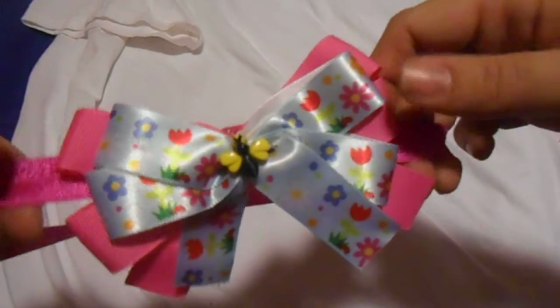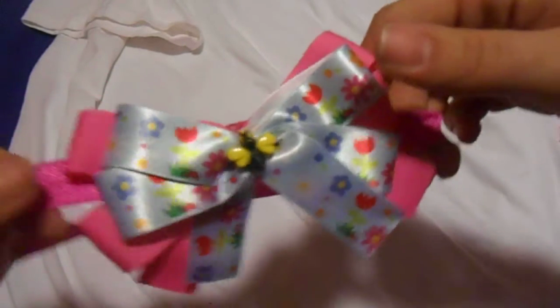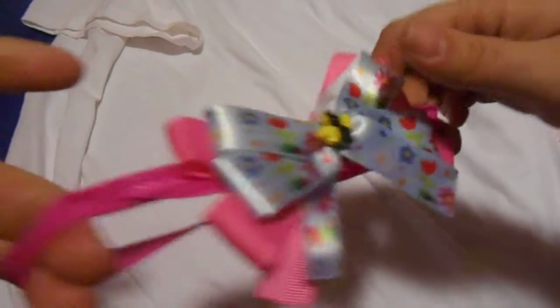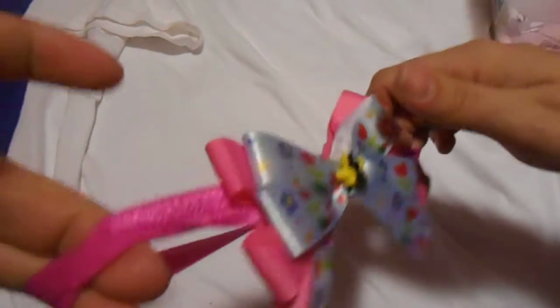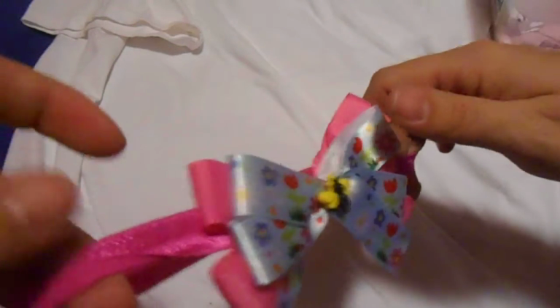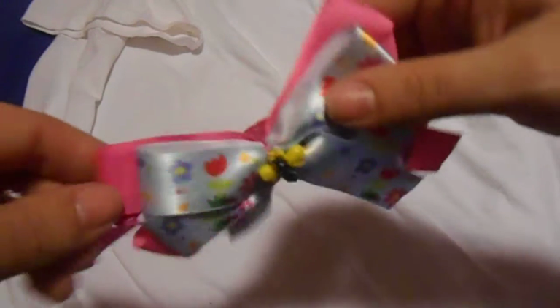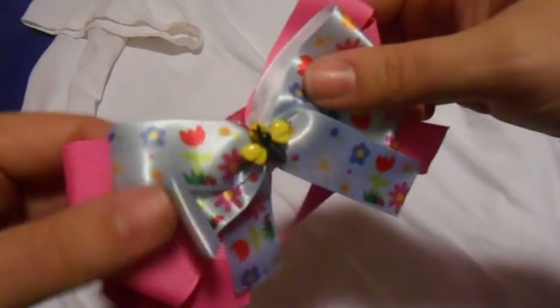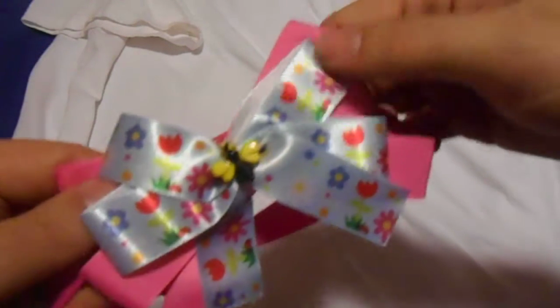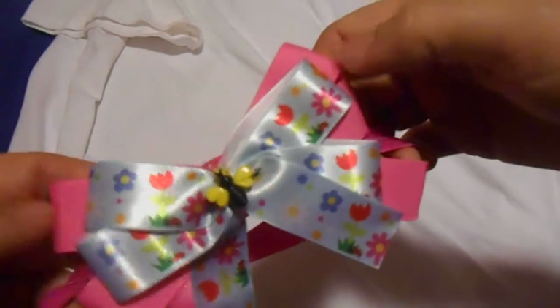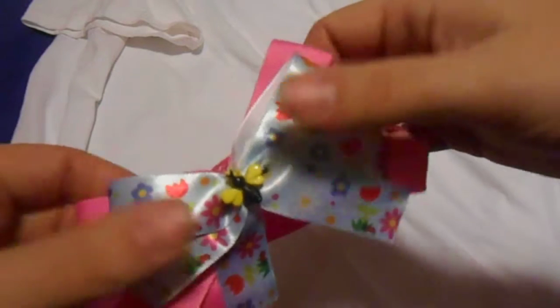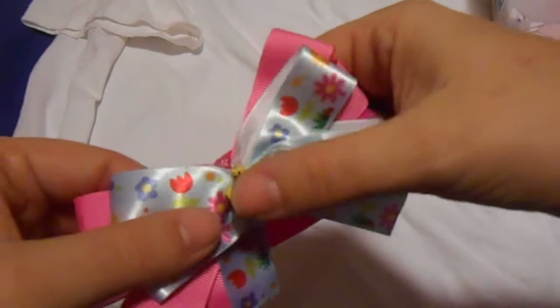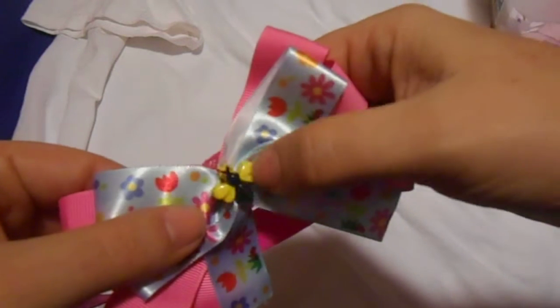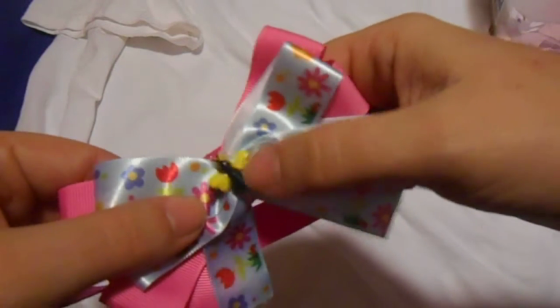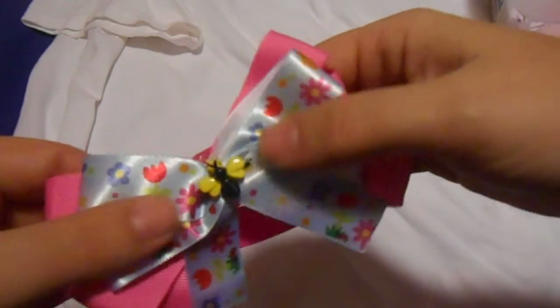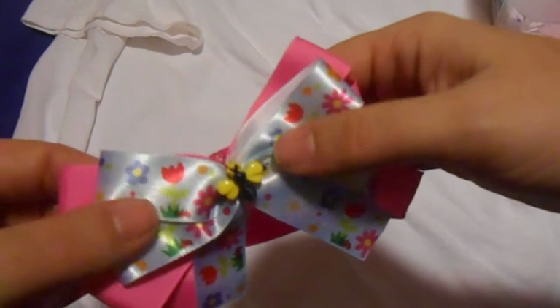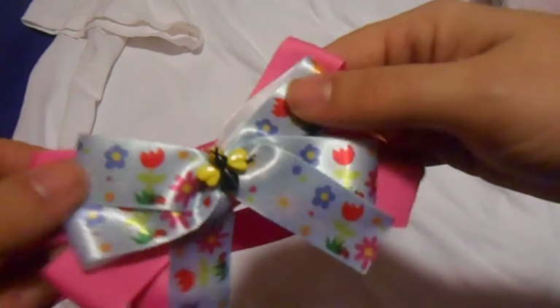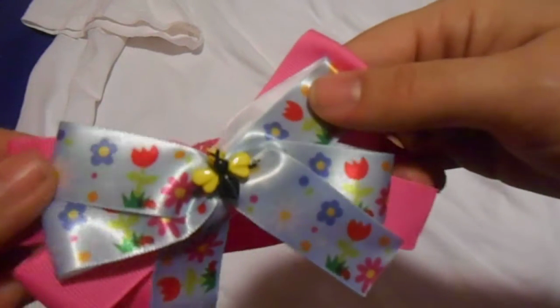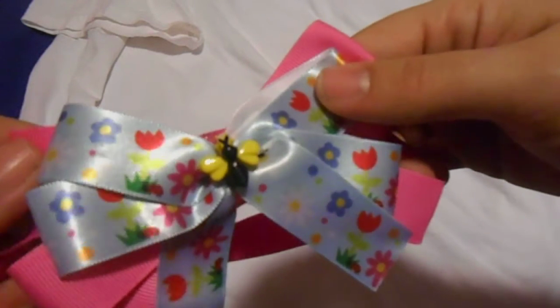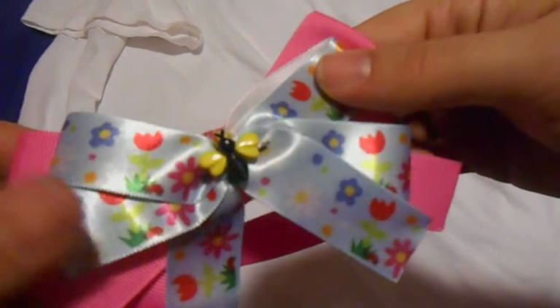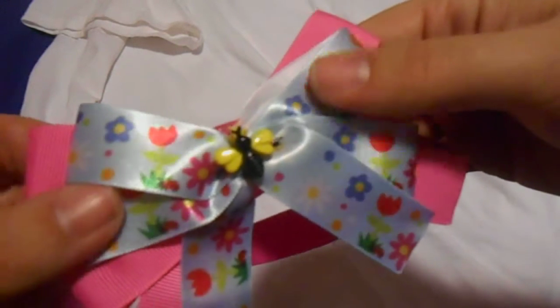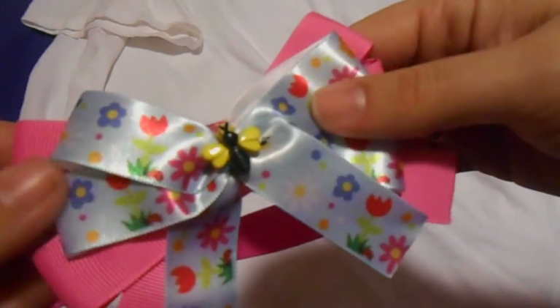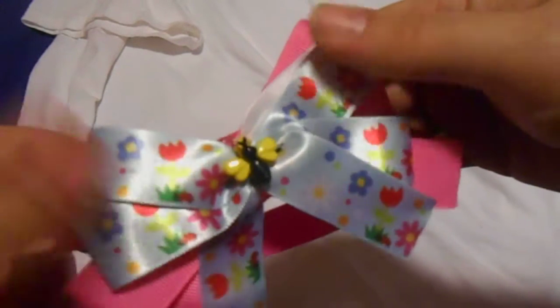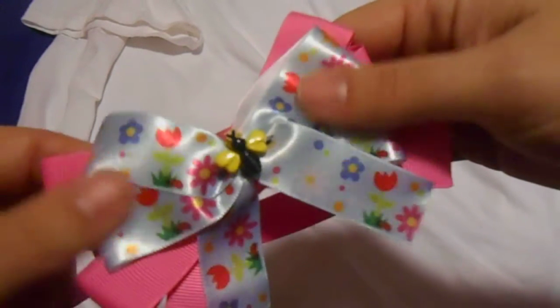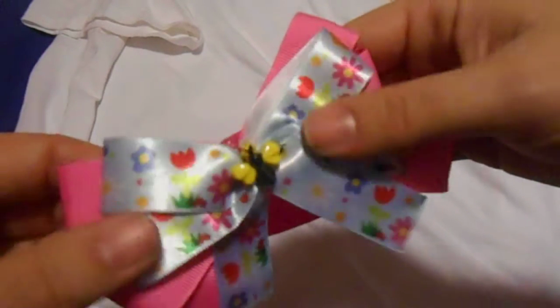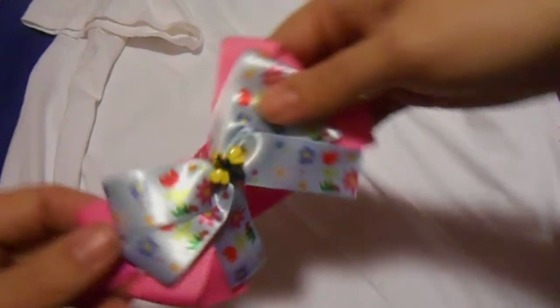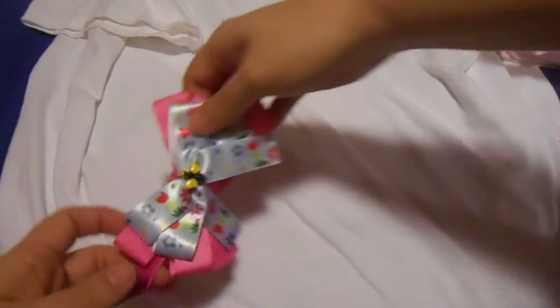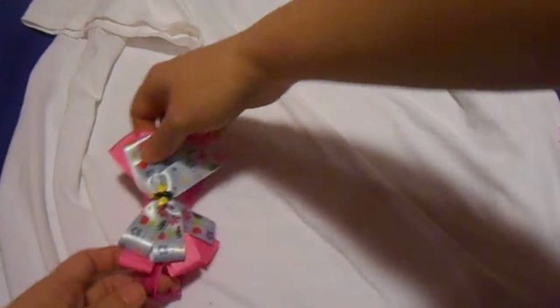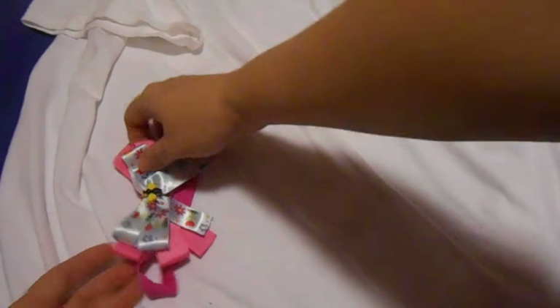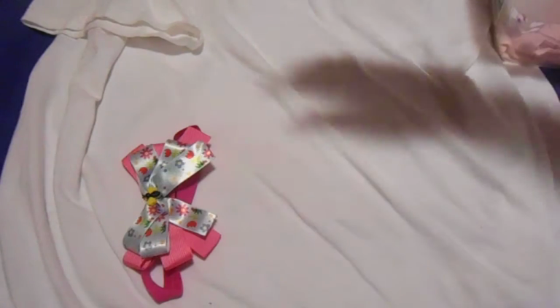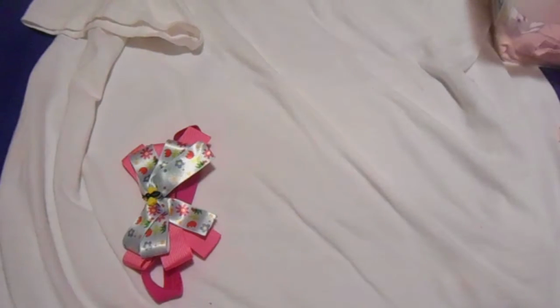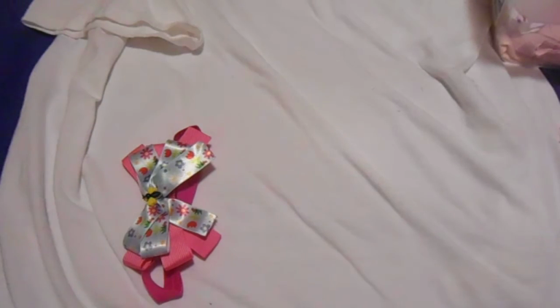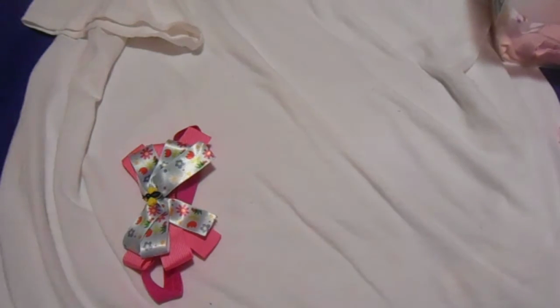Here it is. It's a pink band, pink bow, has a little bumblebee. And this is very cute. Okay, so it's number two.